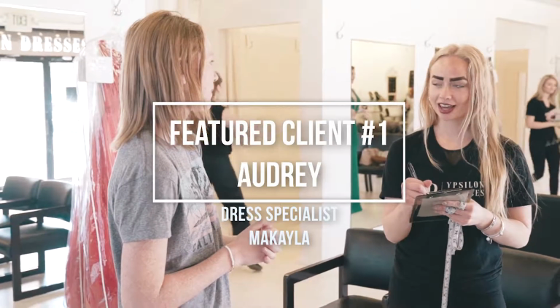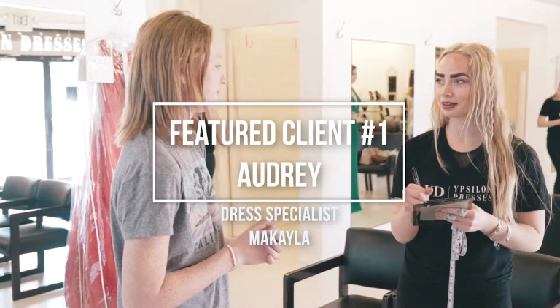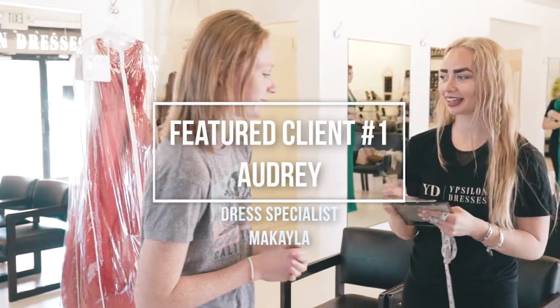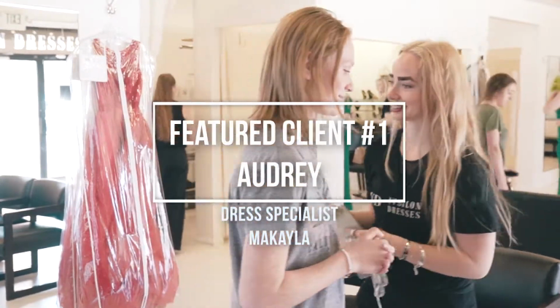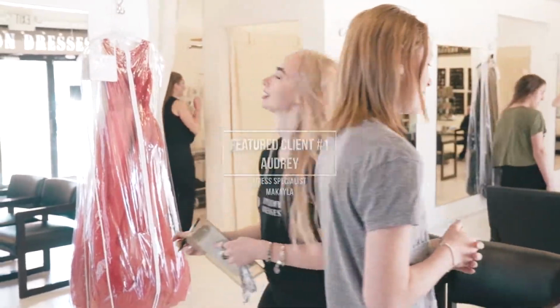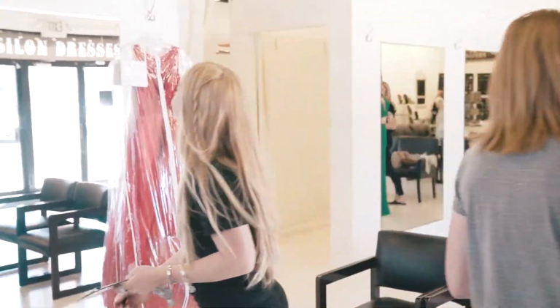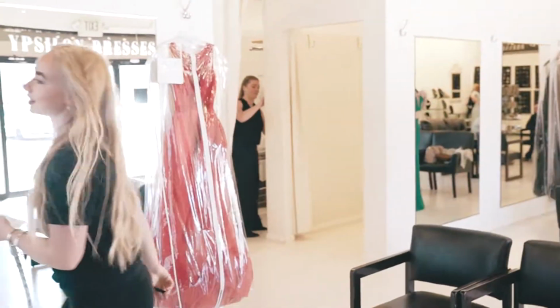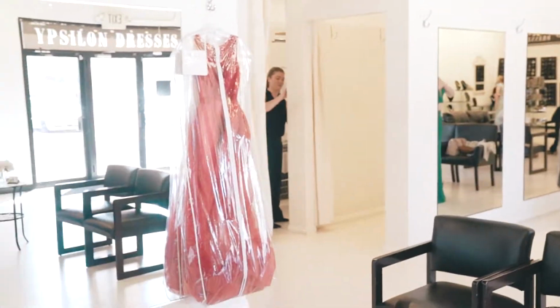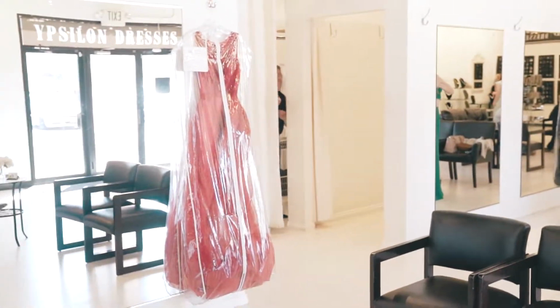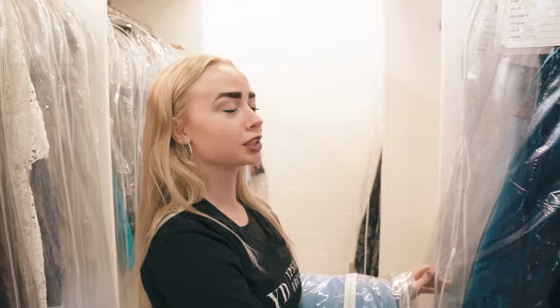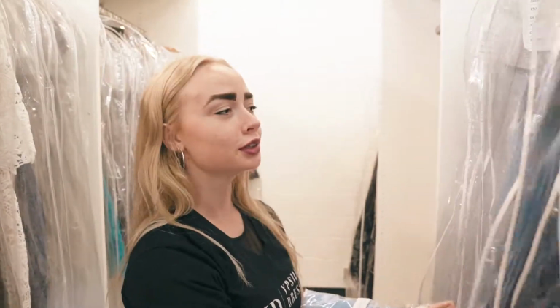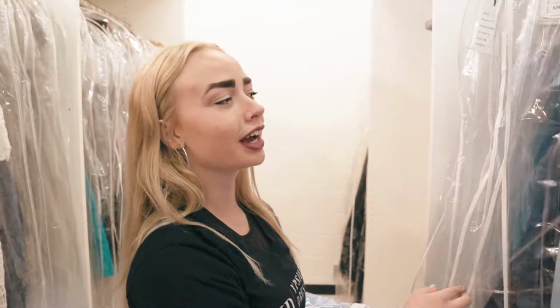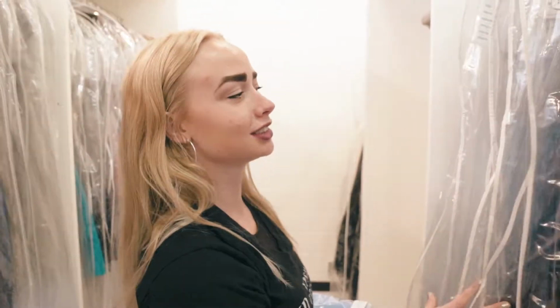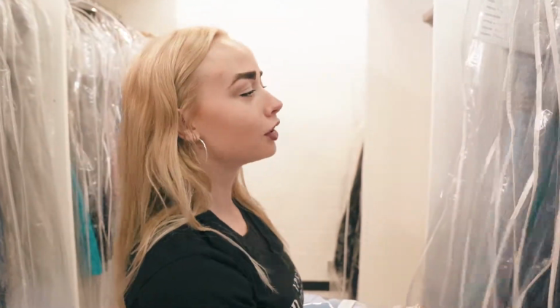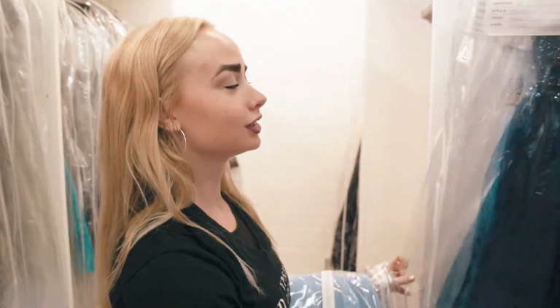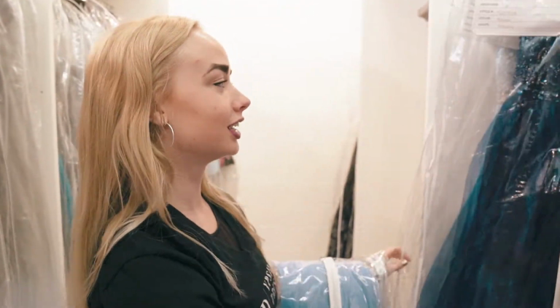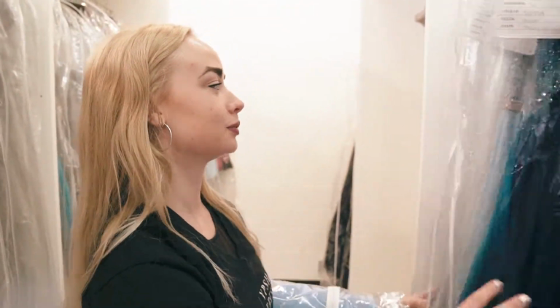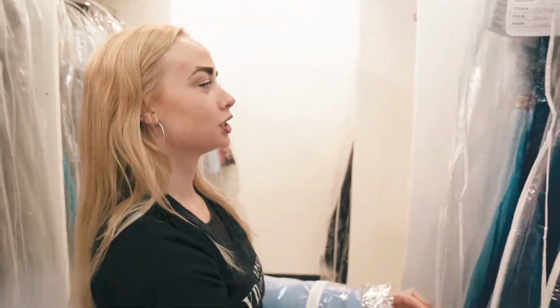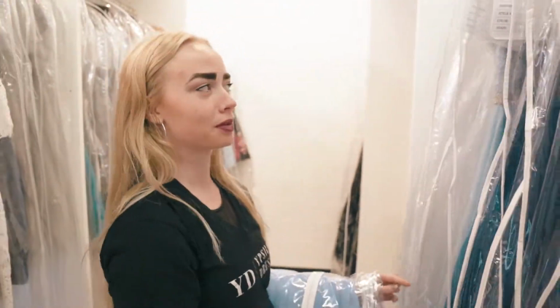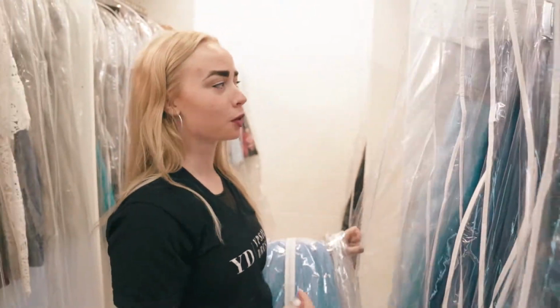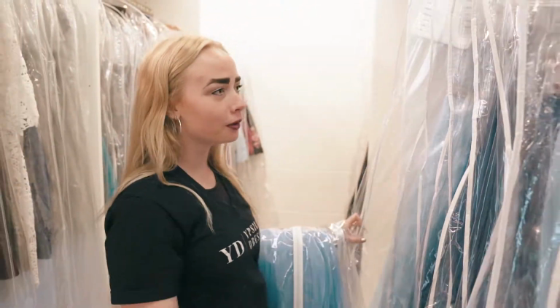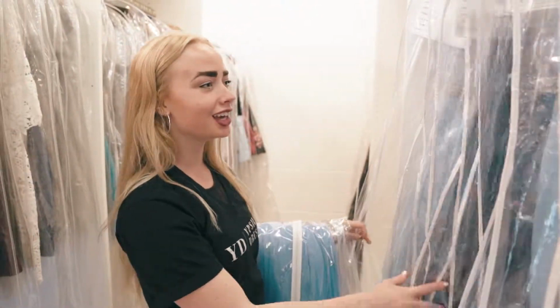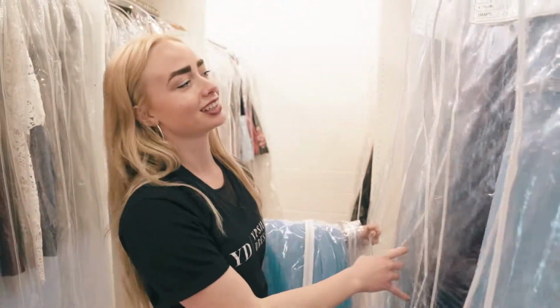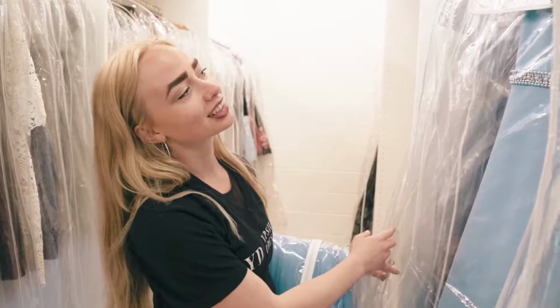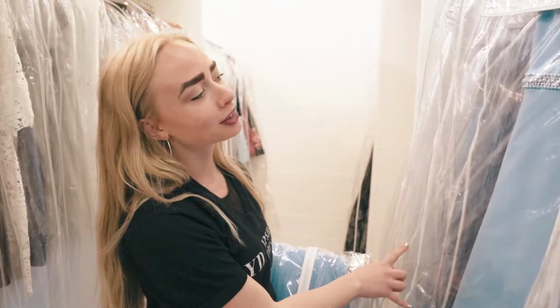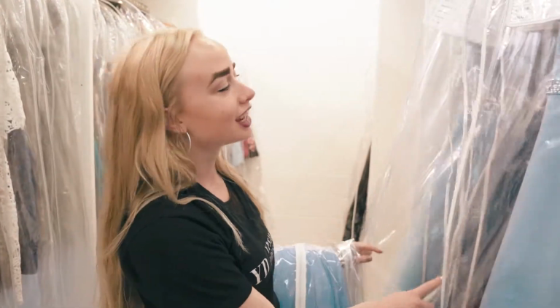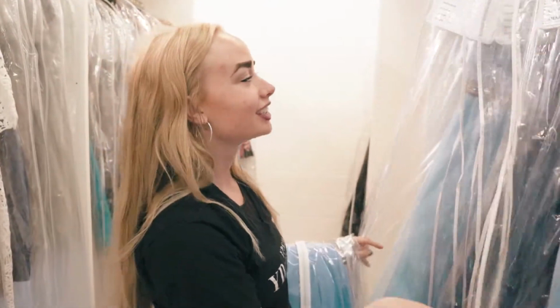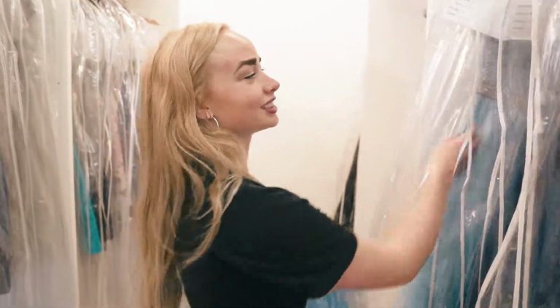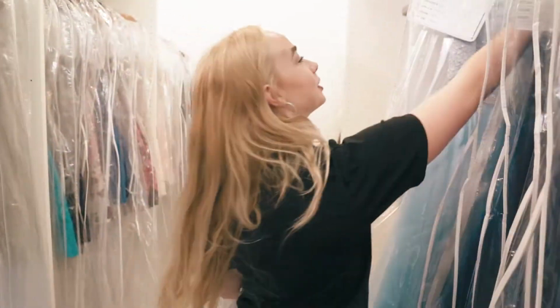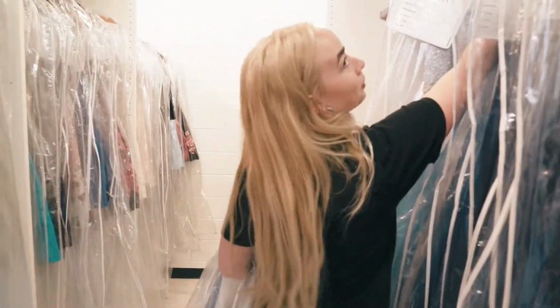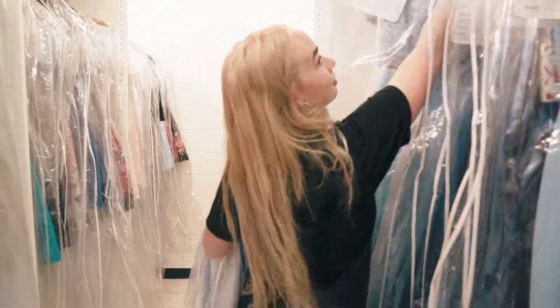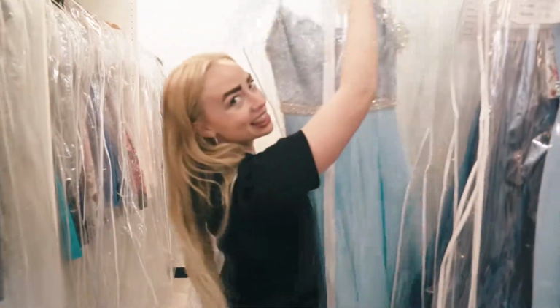She likes blues and reds and florals. She wants something a little more flowy, coverage is nice, so I'll just pull a little bit of everything.